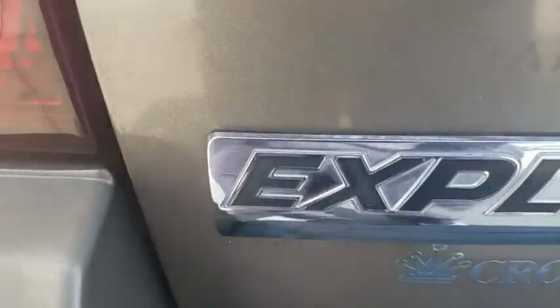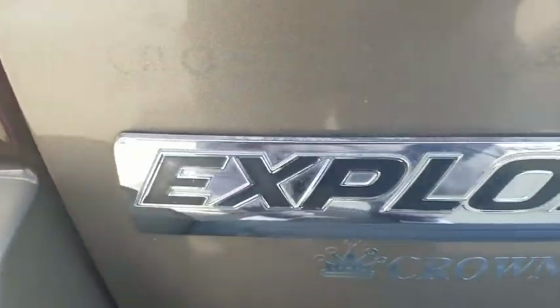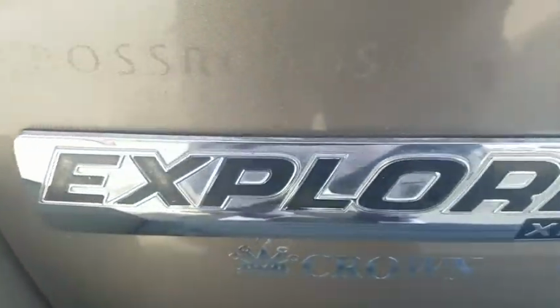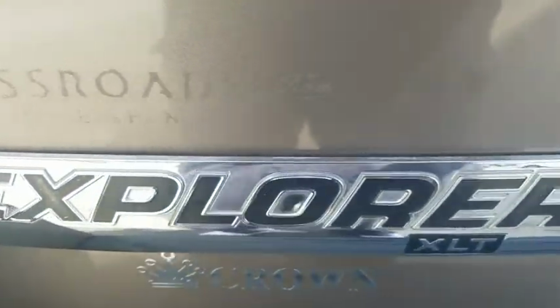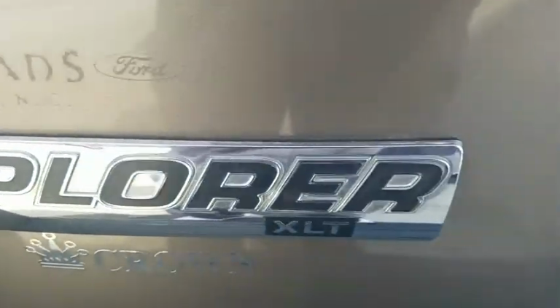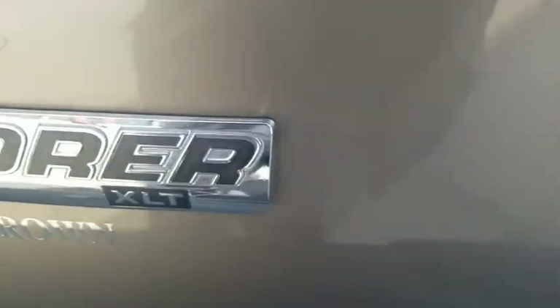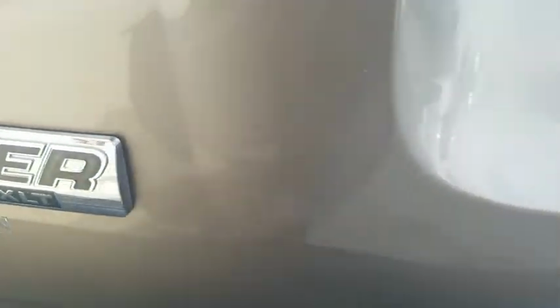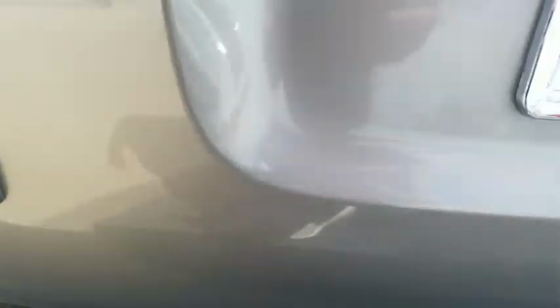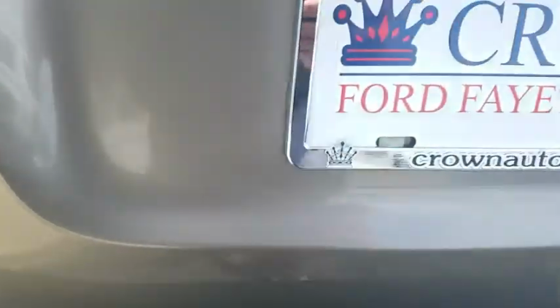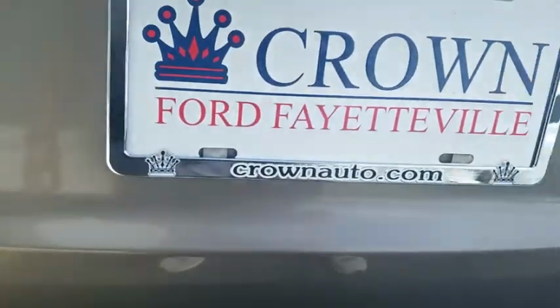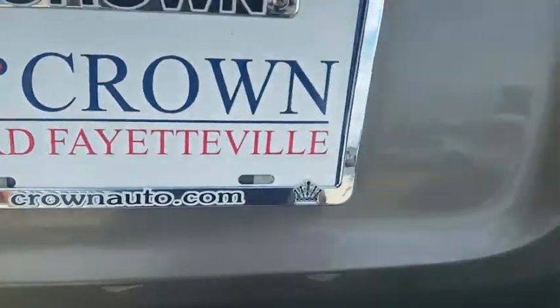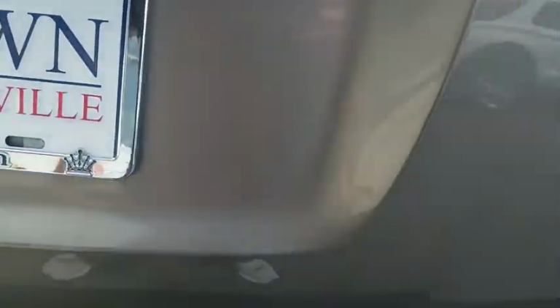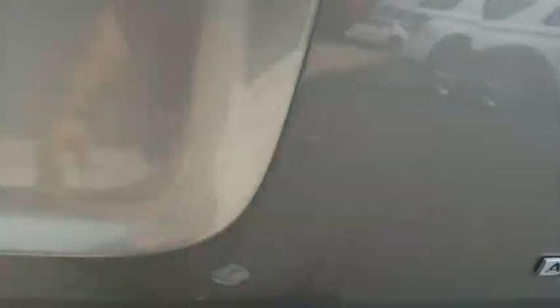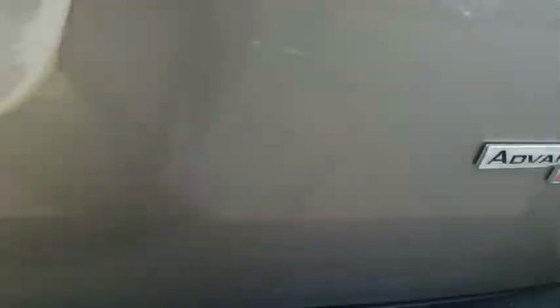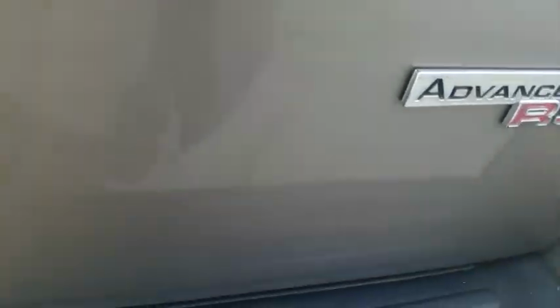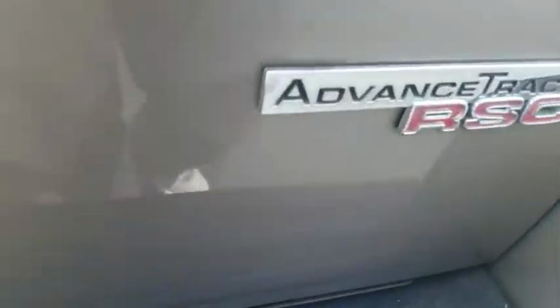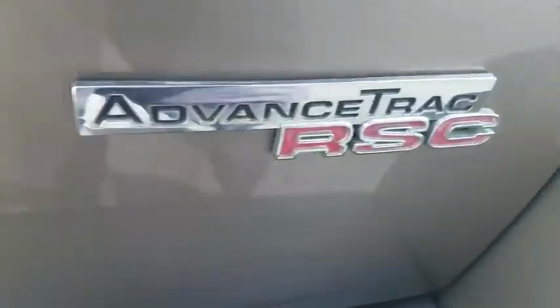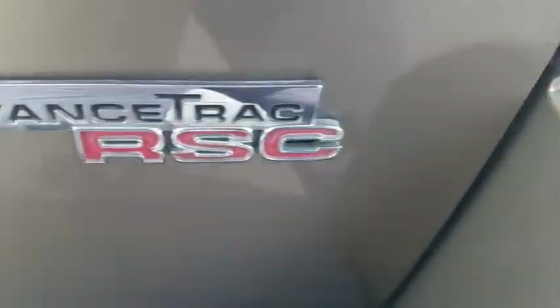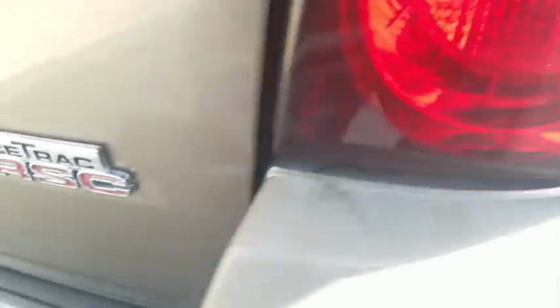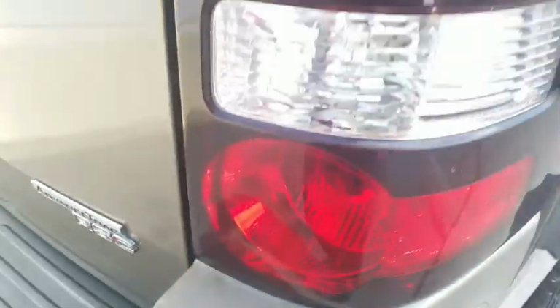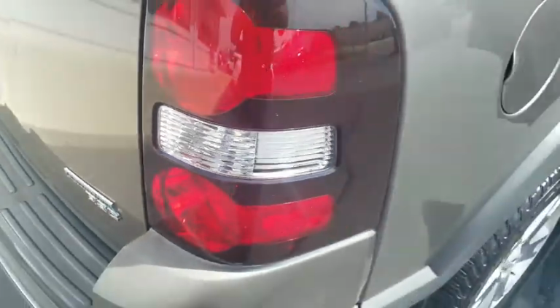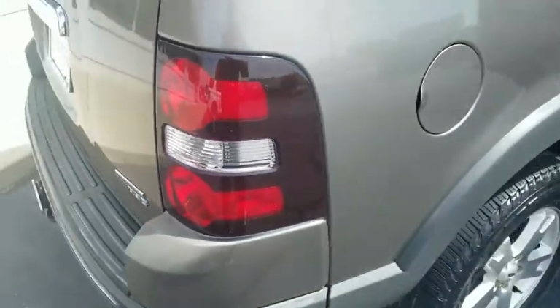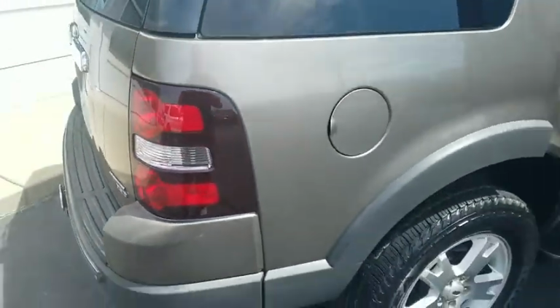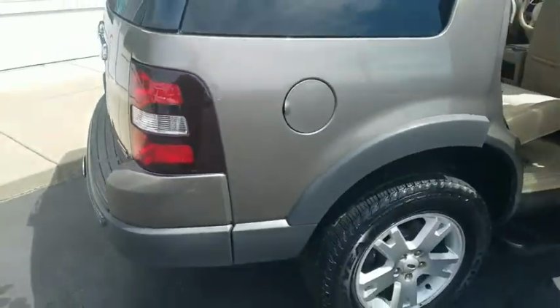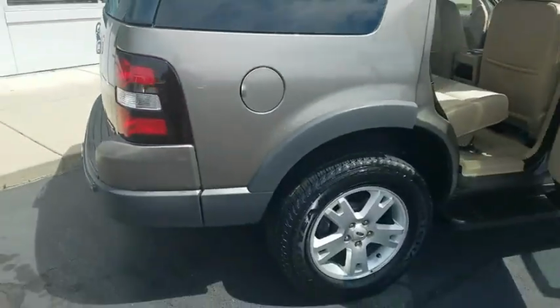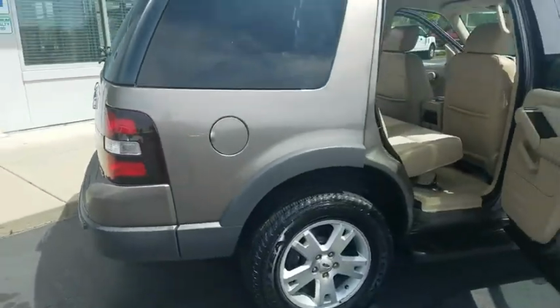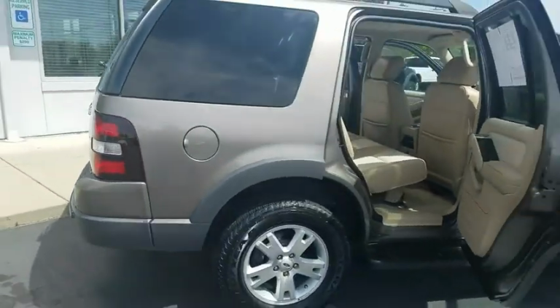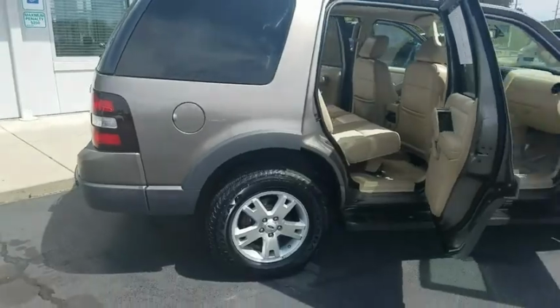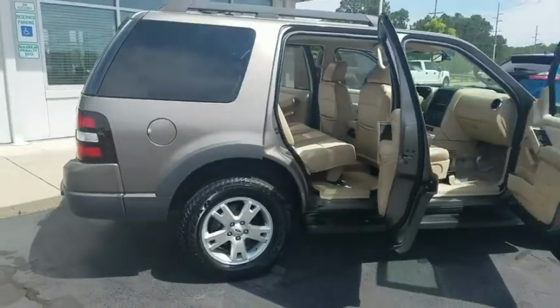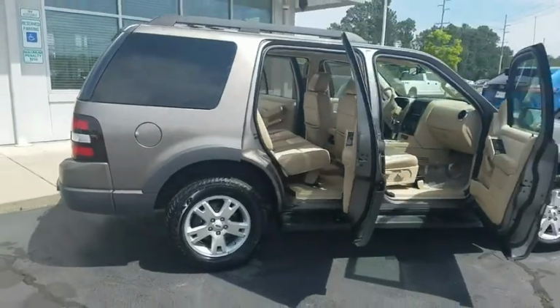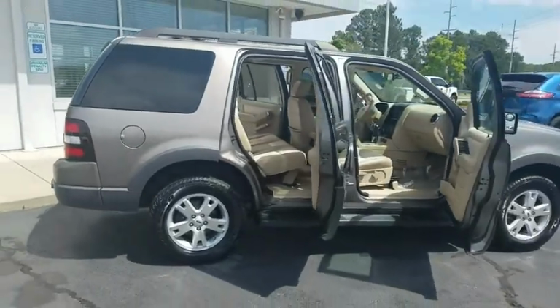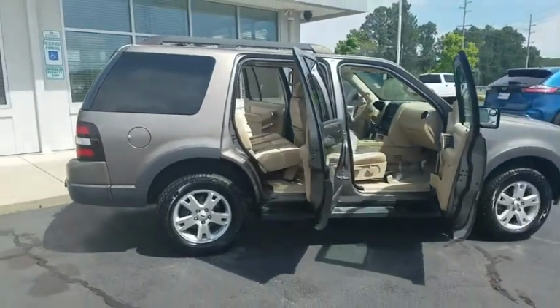Fog lights, CD player, compass, panic alarm, remote keyless entry, overhead console, tachometer, front reading lamps, power driver's seat.